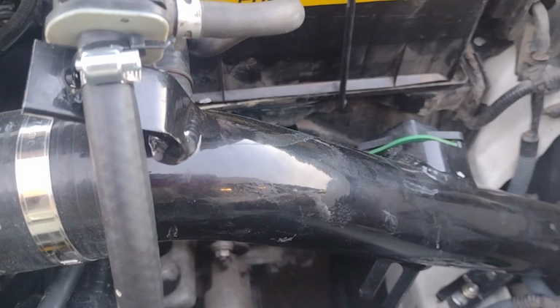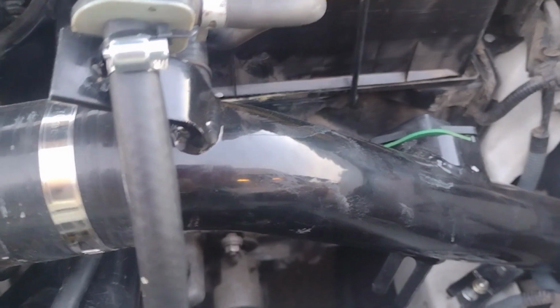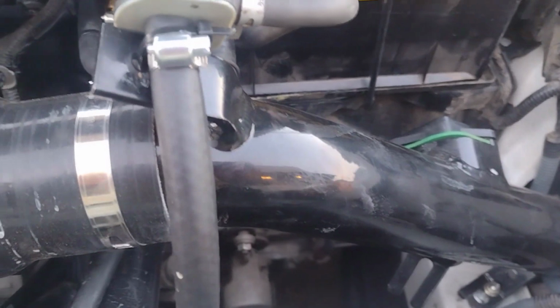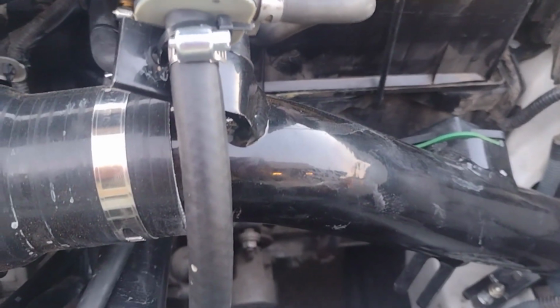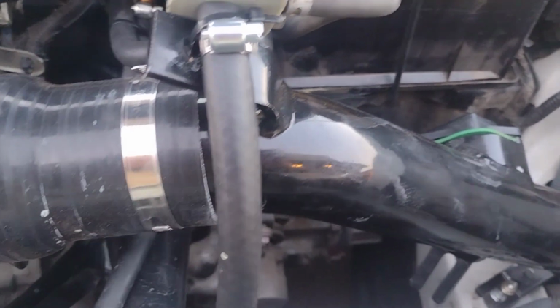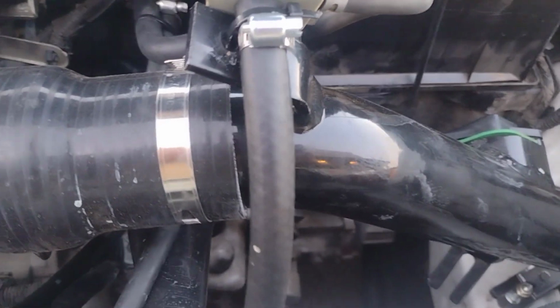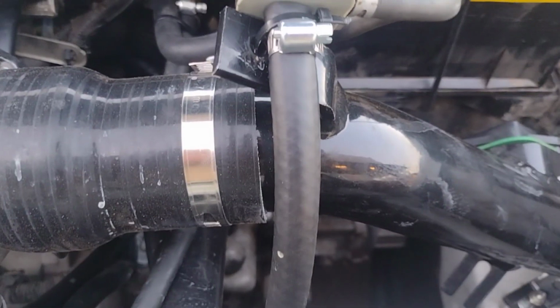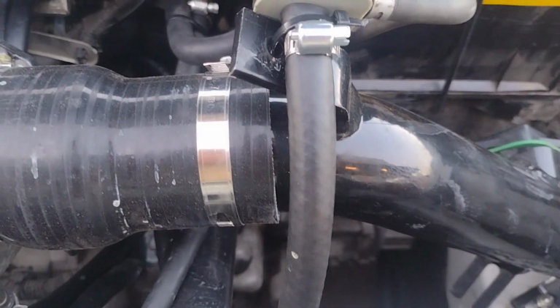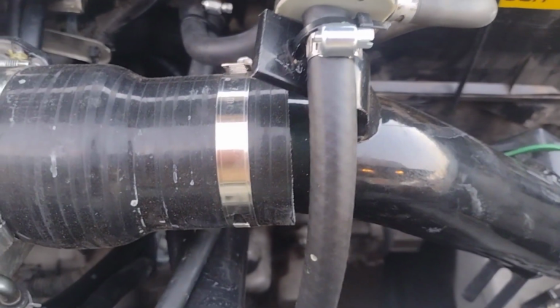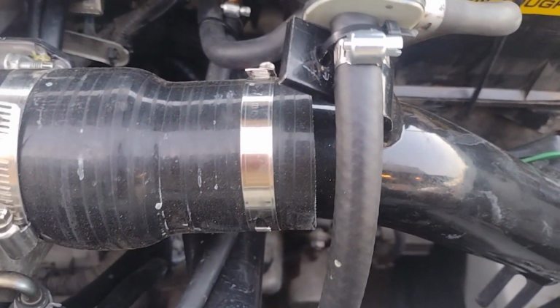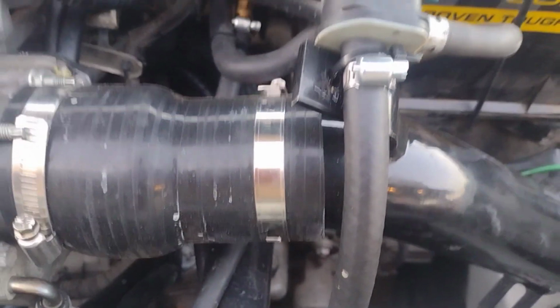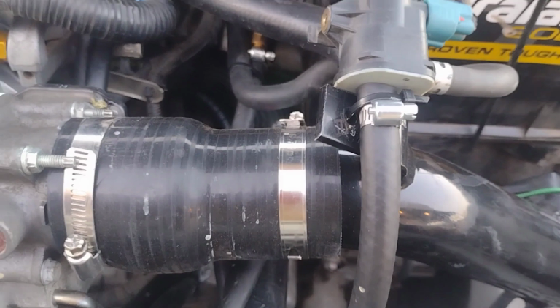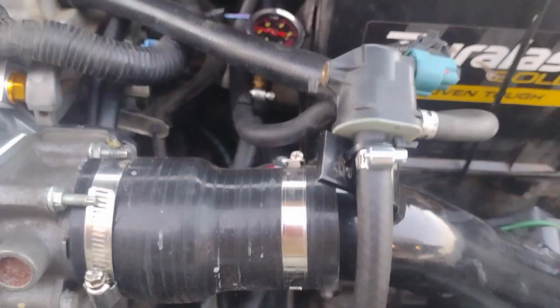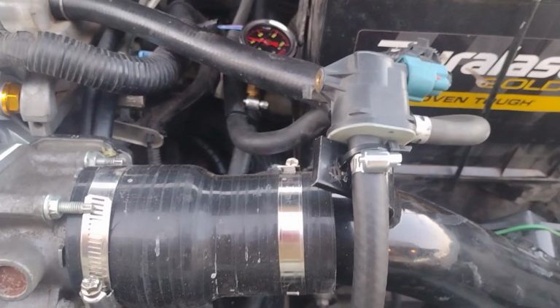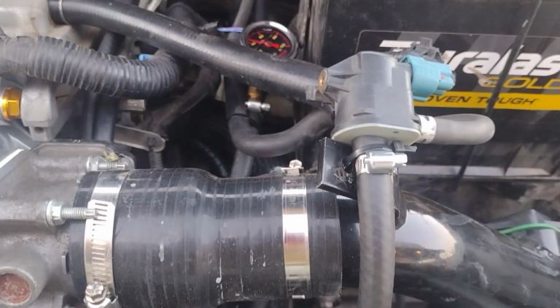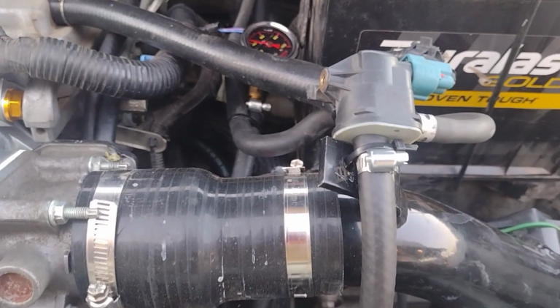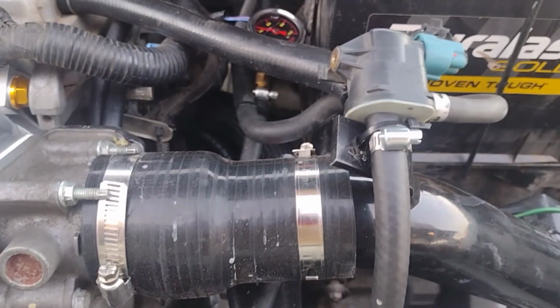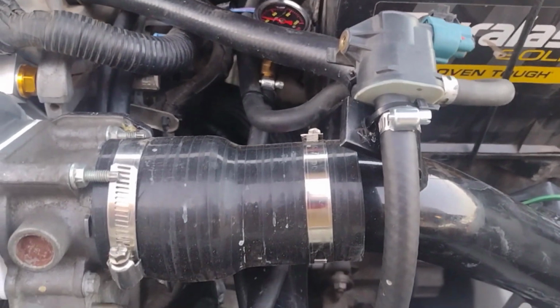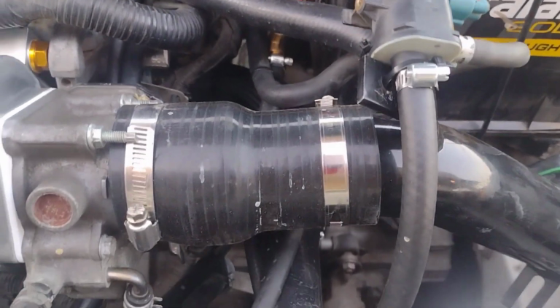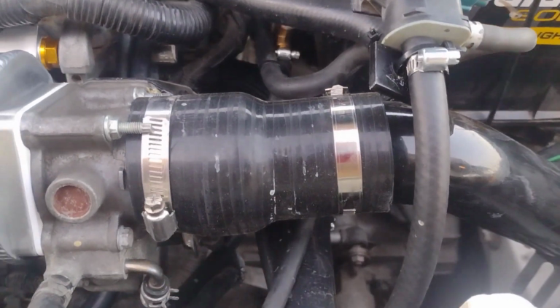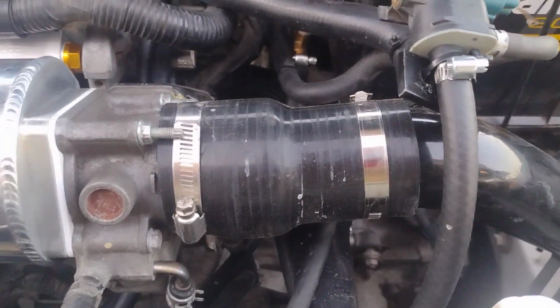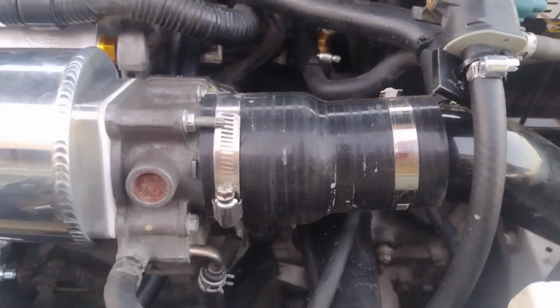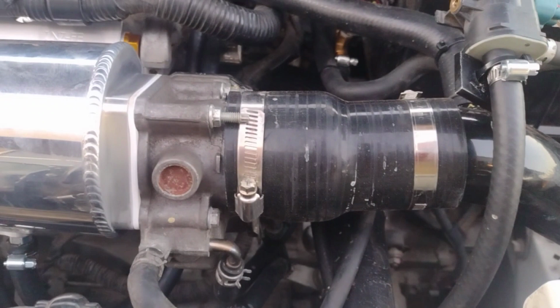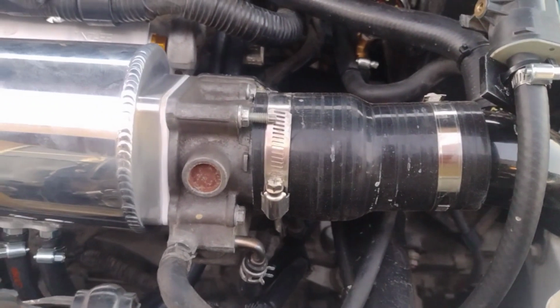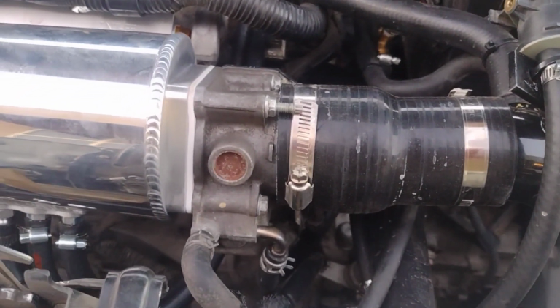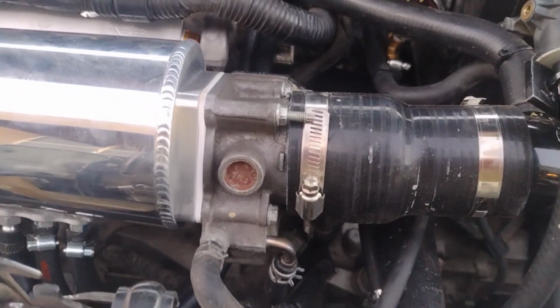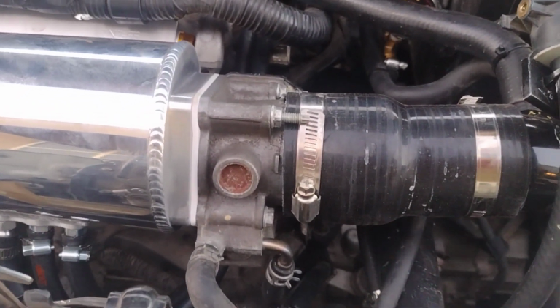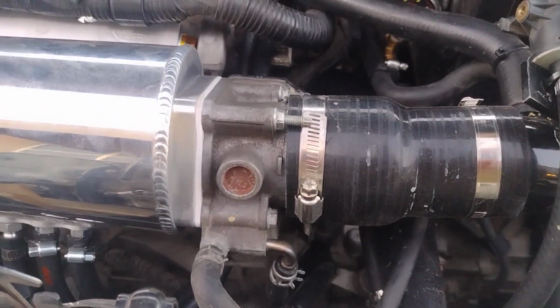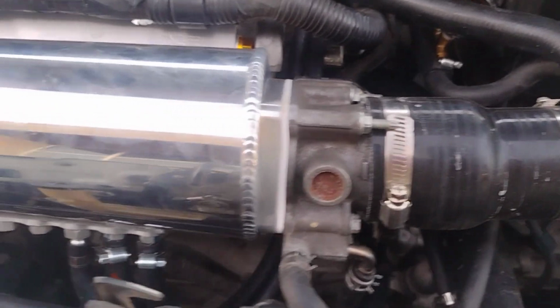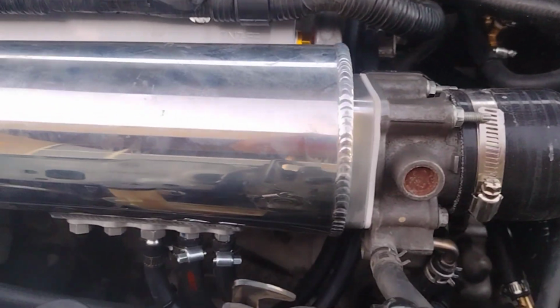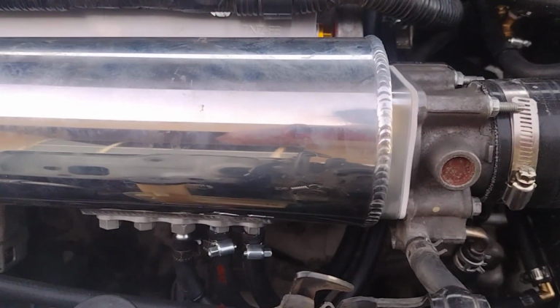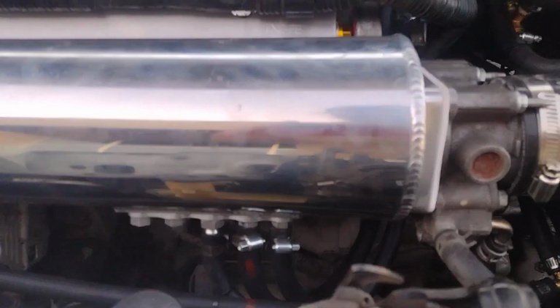Here you can see the Checkpoint Tuning cold air intake that was installed on the Yaris. We had to use this five-inch, two-and-a-quarter to two-and-three-quarters silicone boot to adapt it to the larger throttle body for the Corolla 1.8 liter.